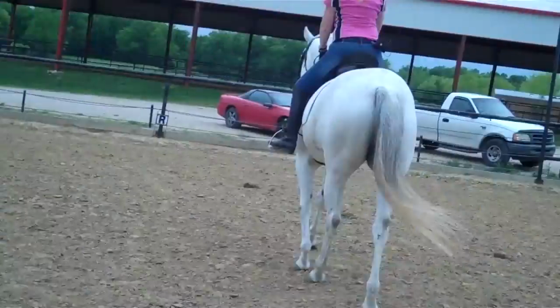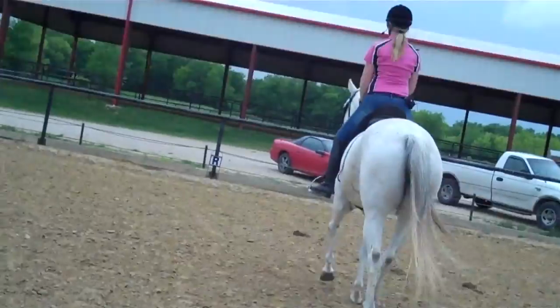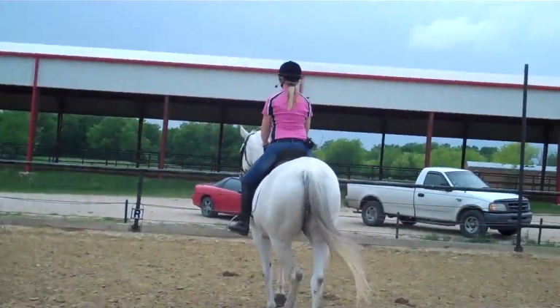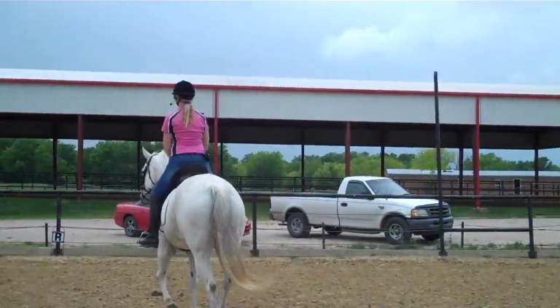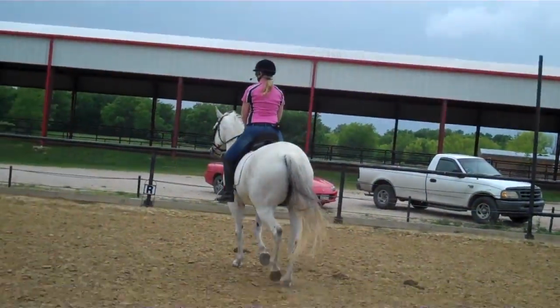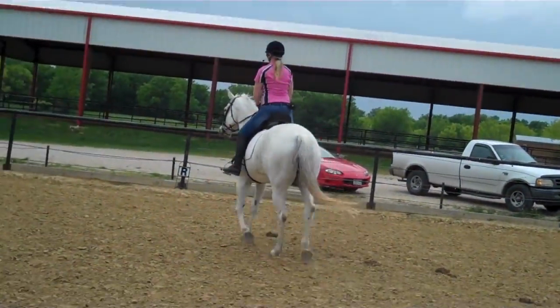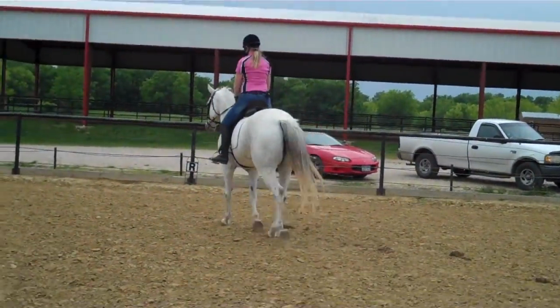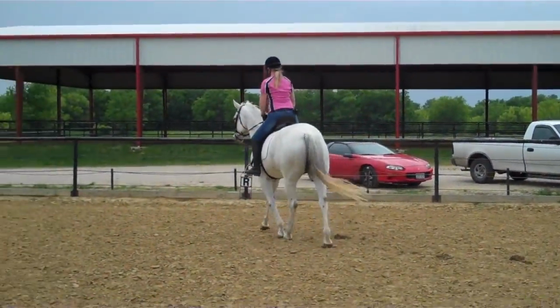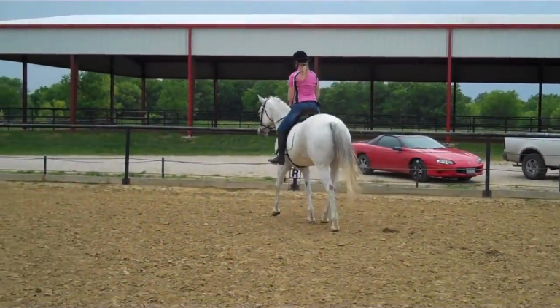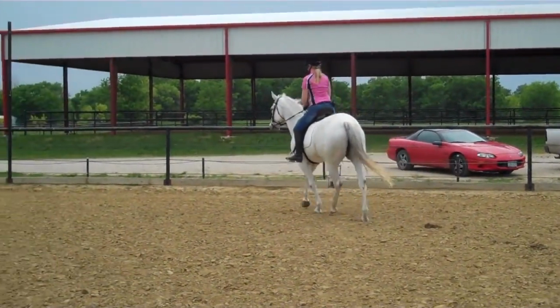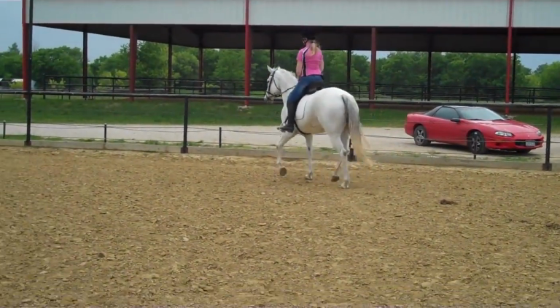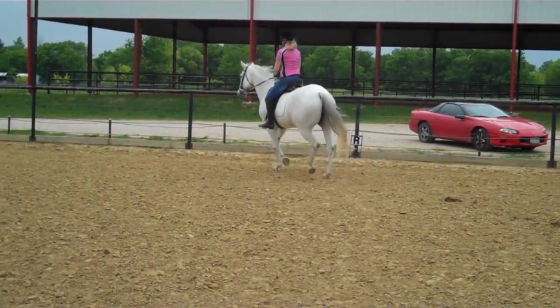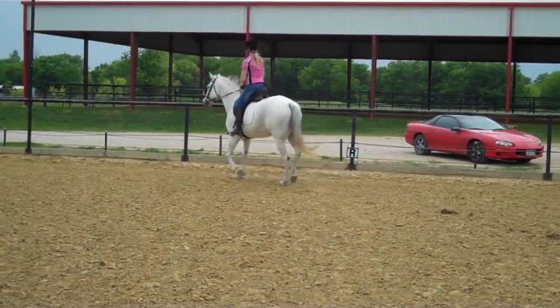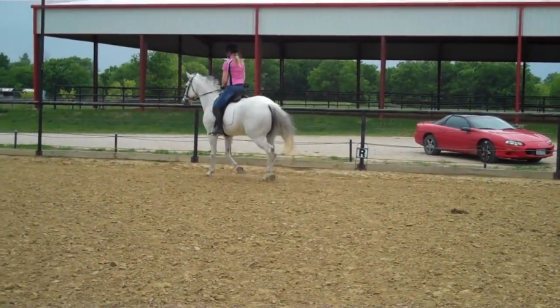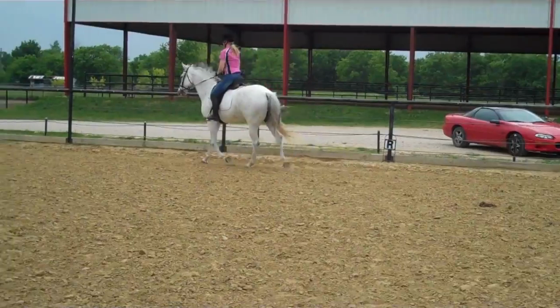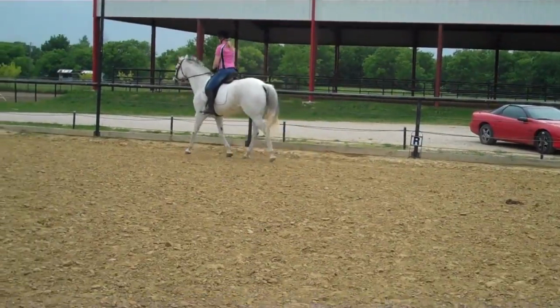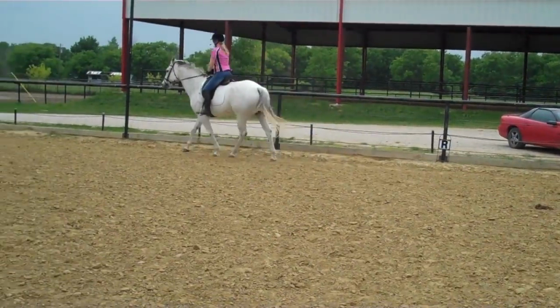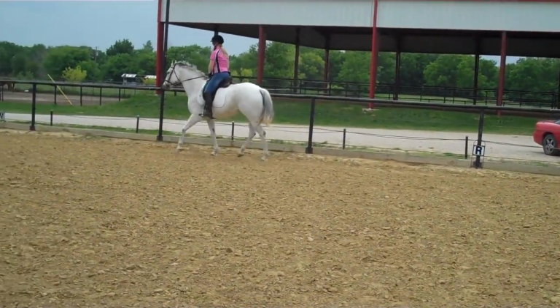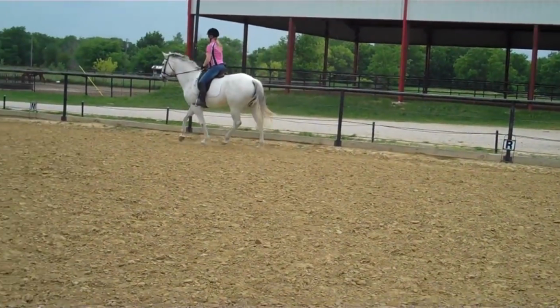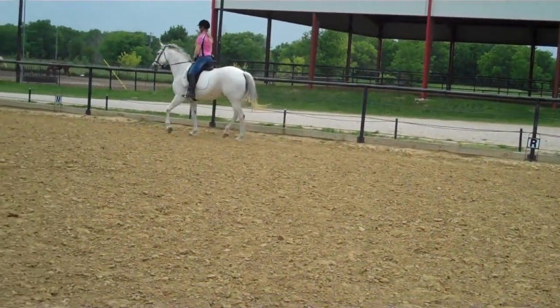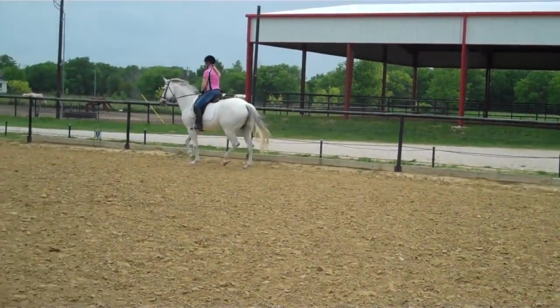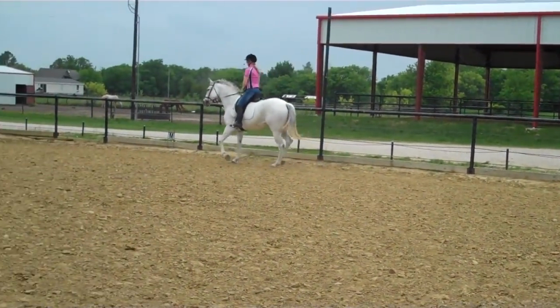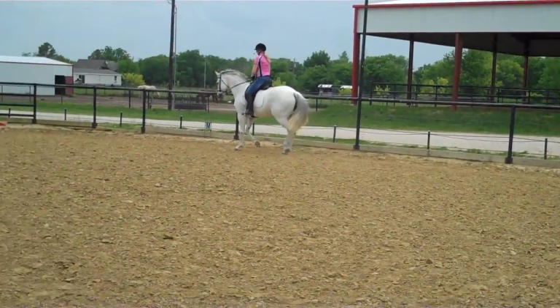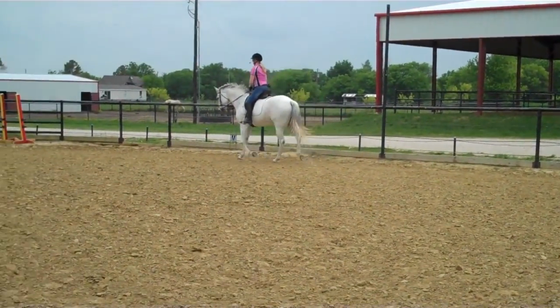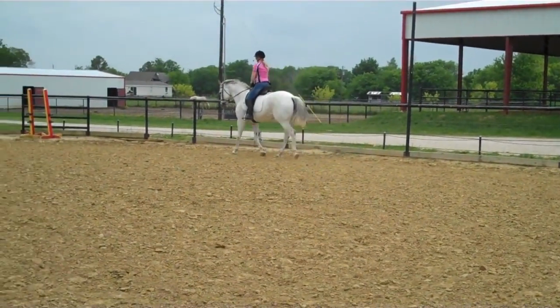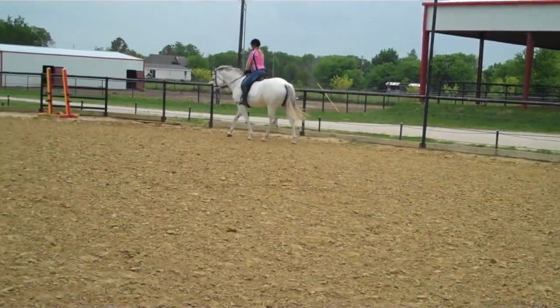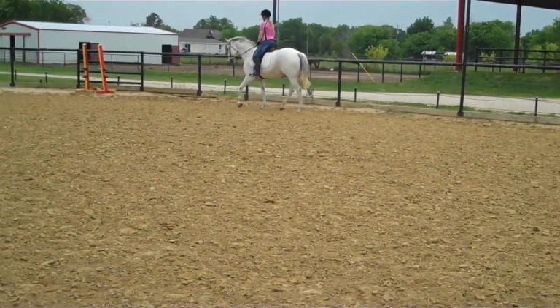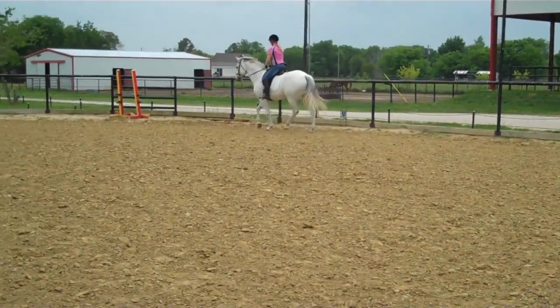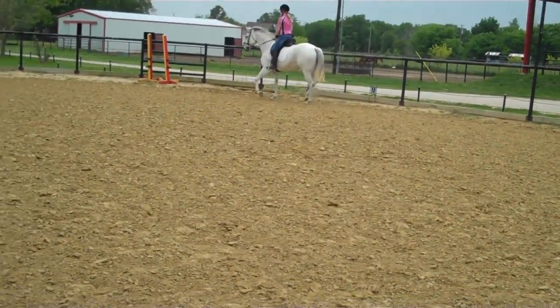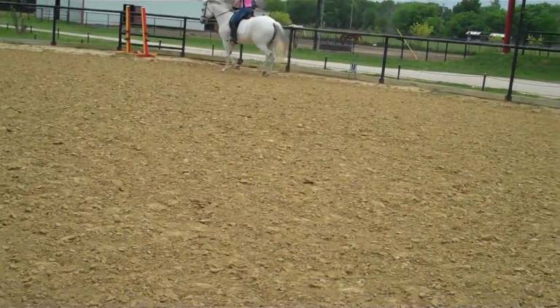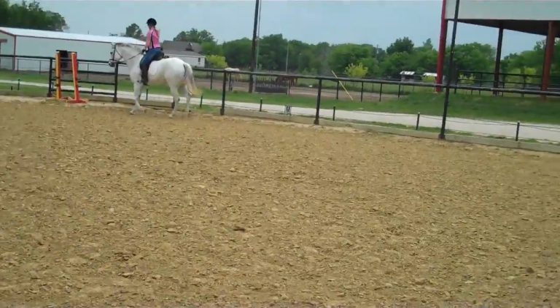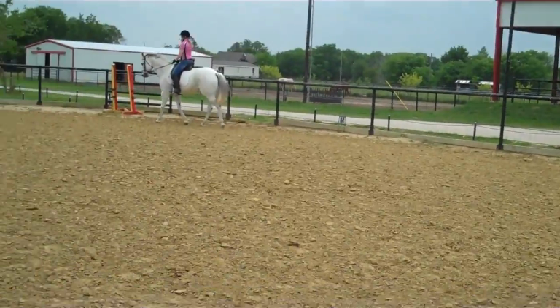We're not trying to get a 27-foot stride. We're happy if her canter lengthens six inches. Just stabilize your trot.